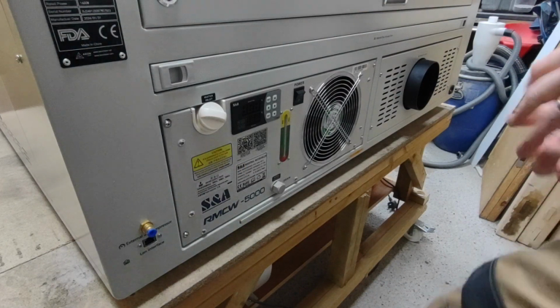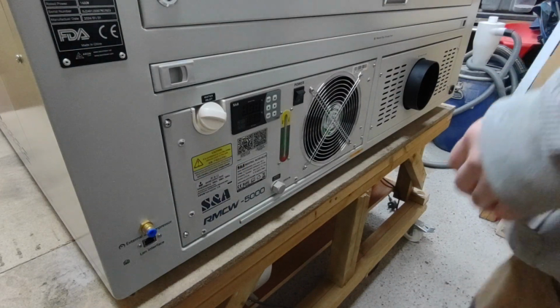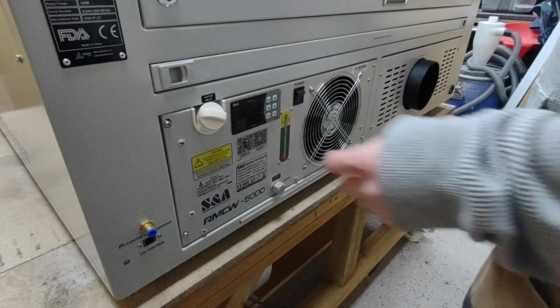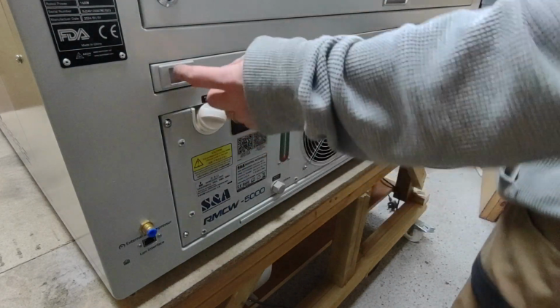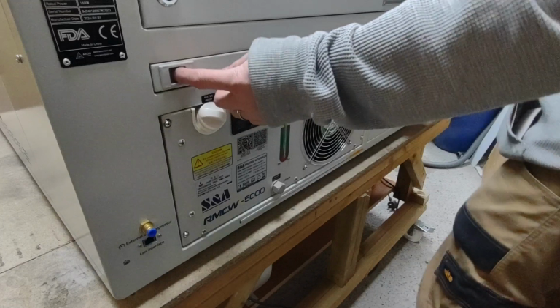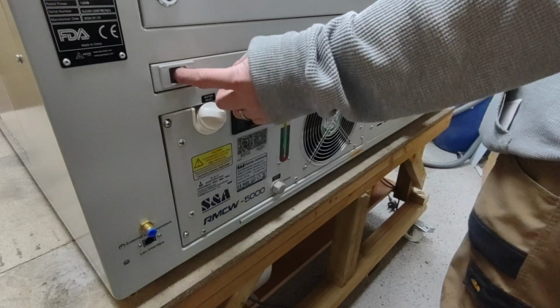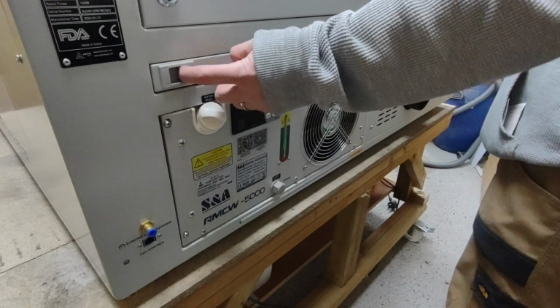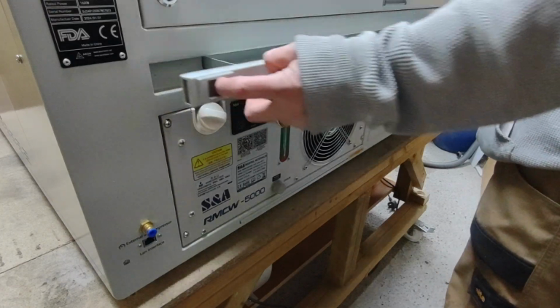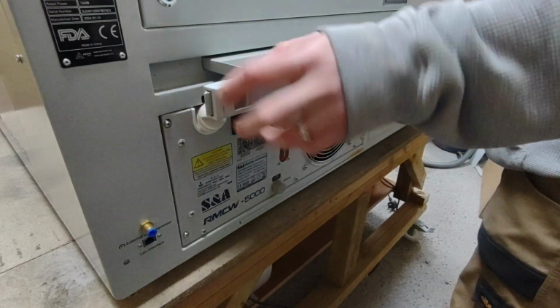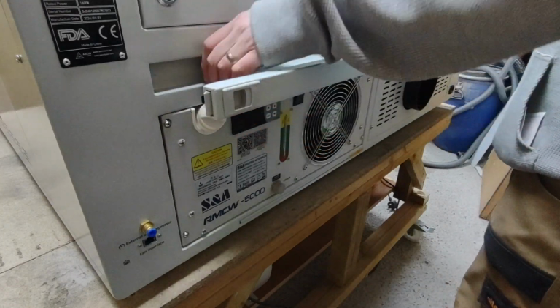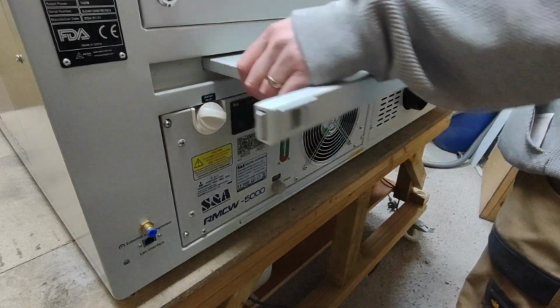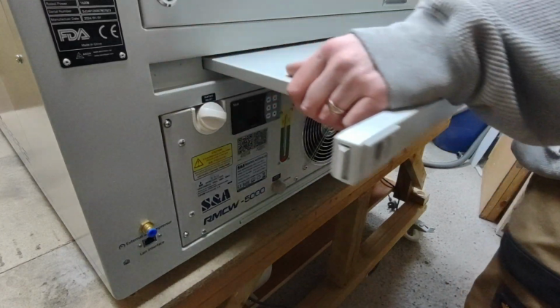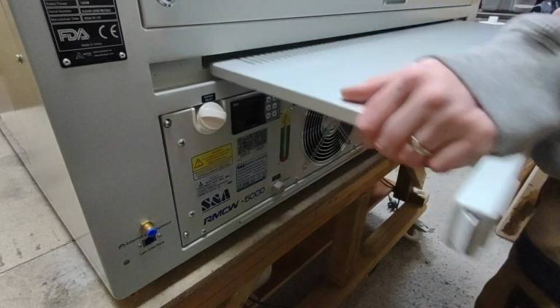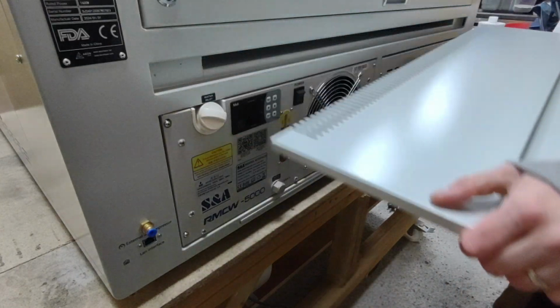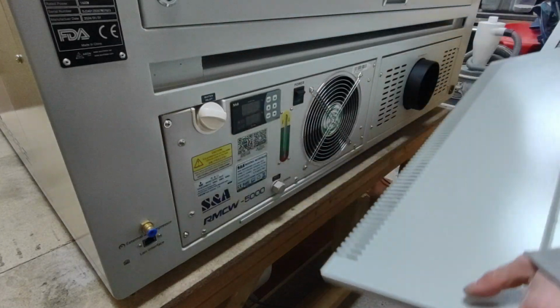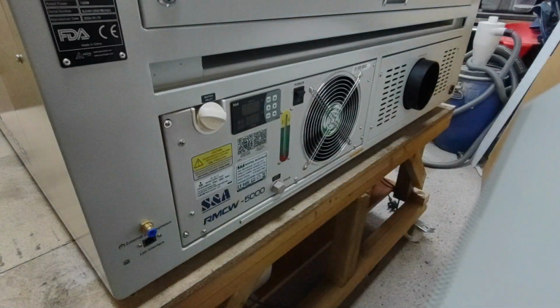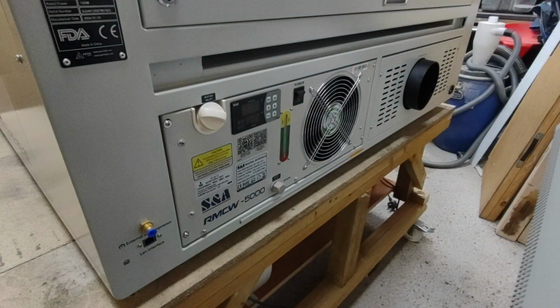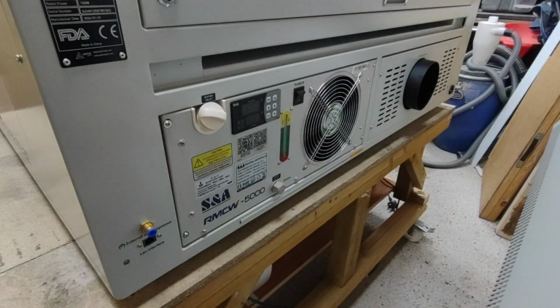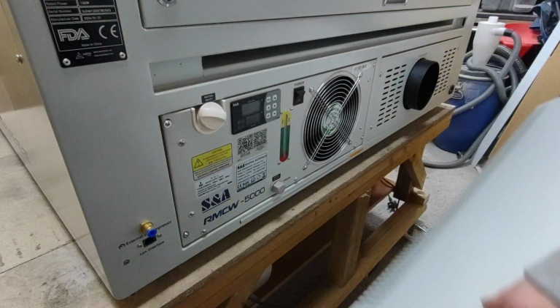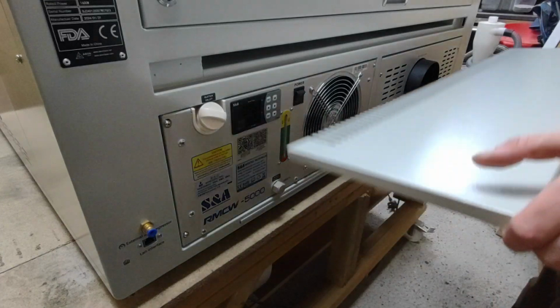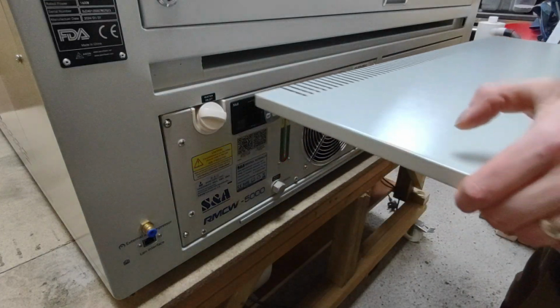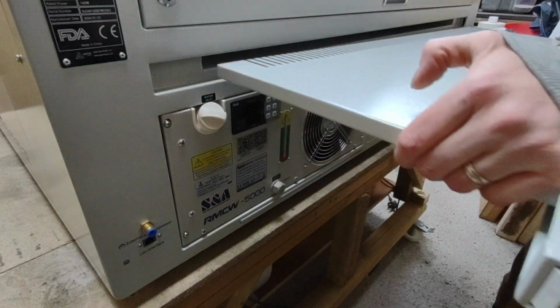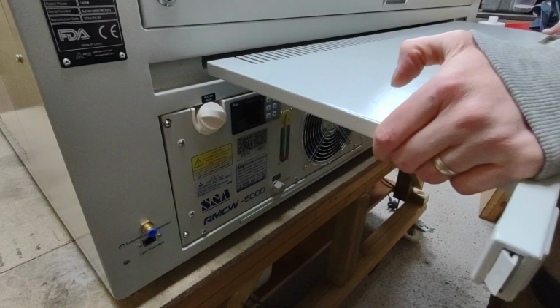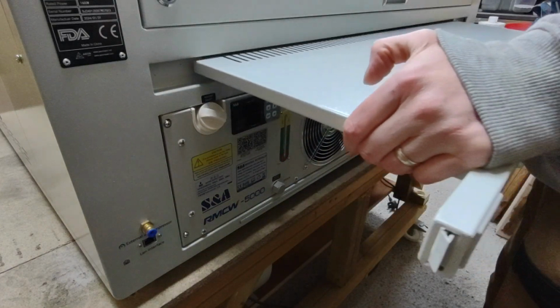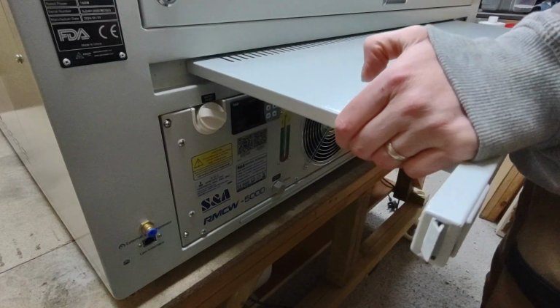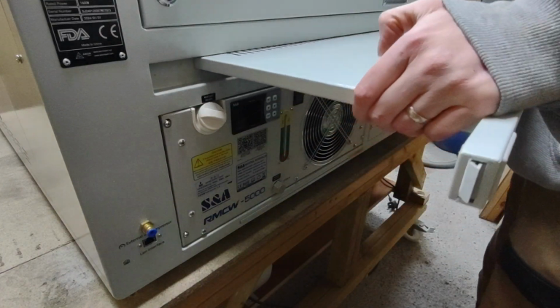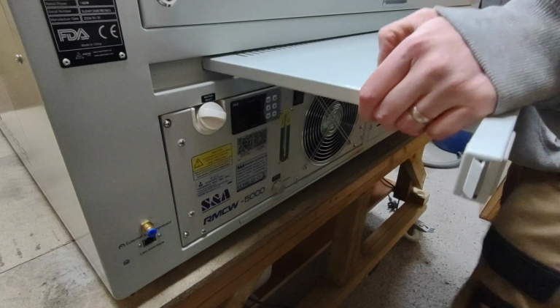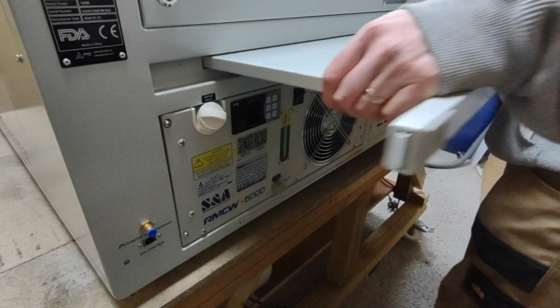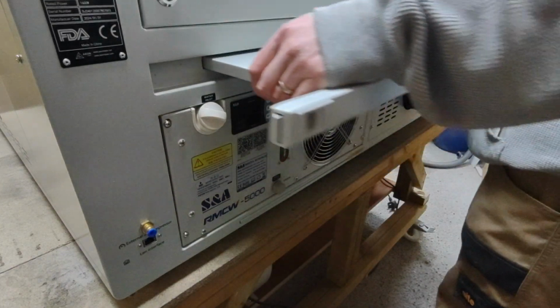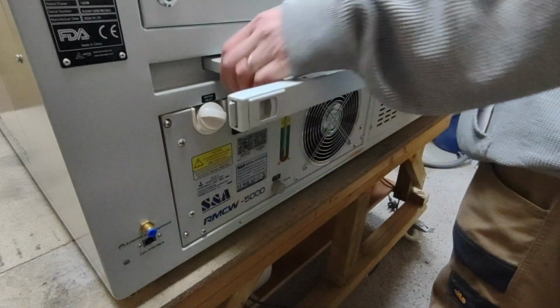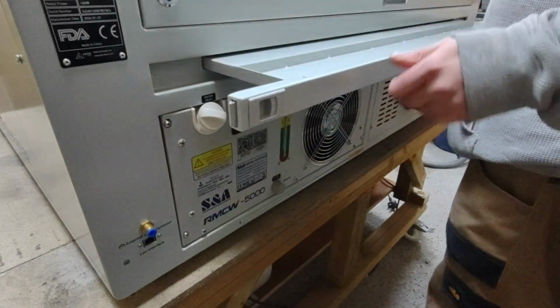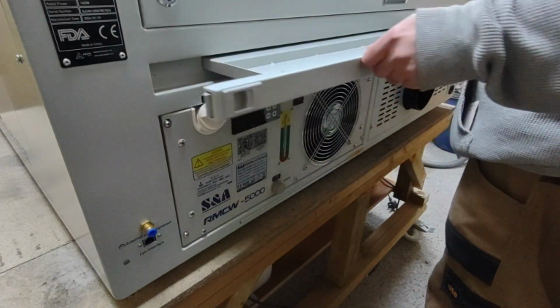First I'm going to show you how to access the back end of the pass-through door — it's dead easy. There are just two small toggles. You slide them towards each other and the drawer pulls out.